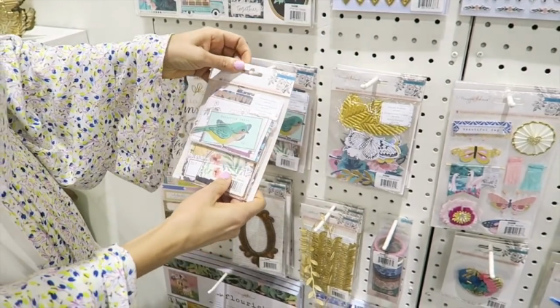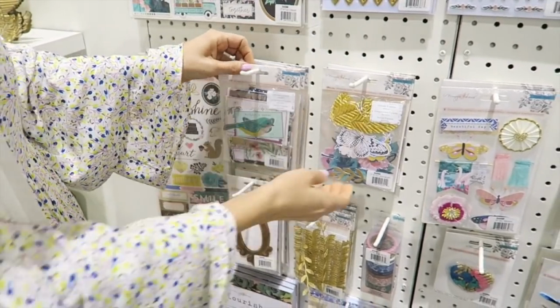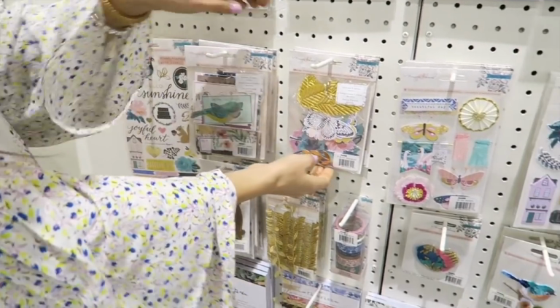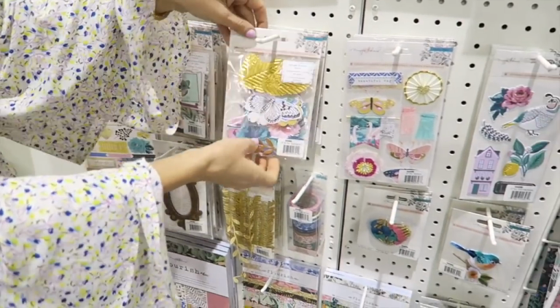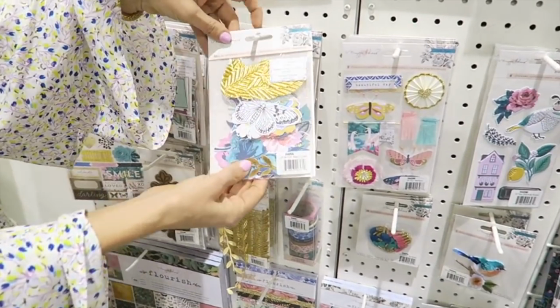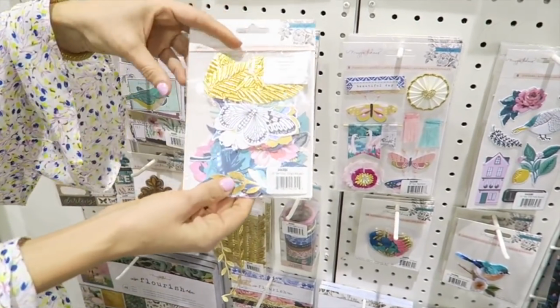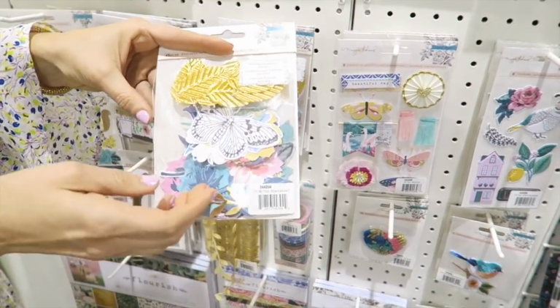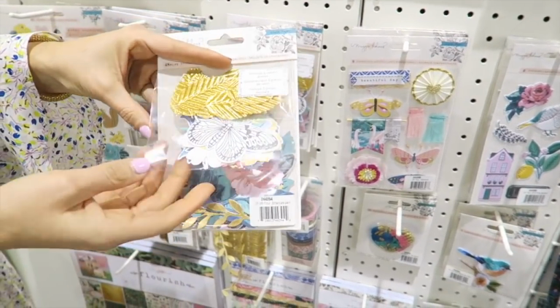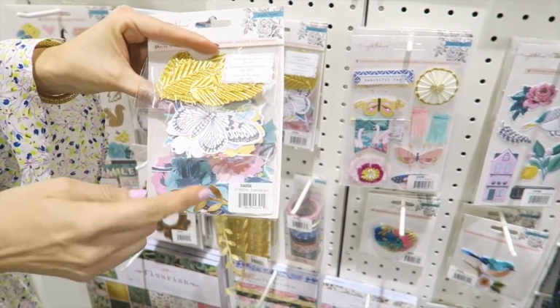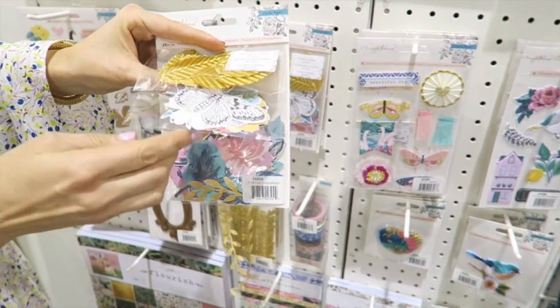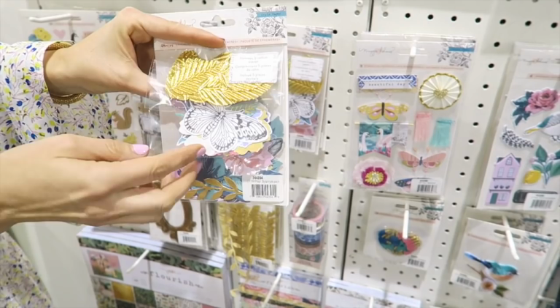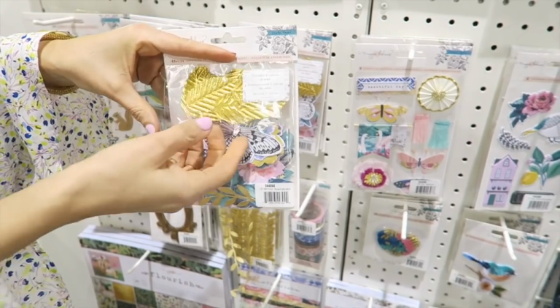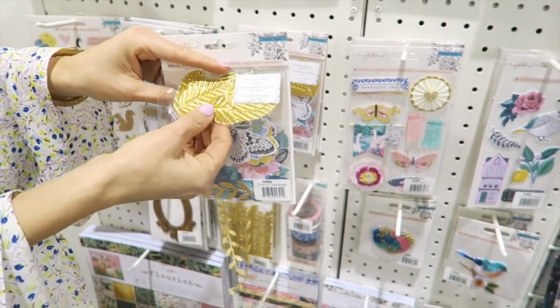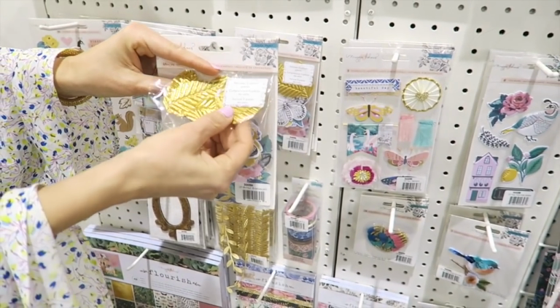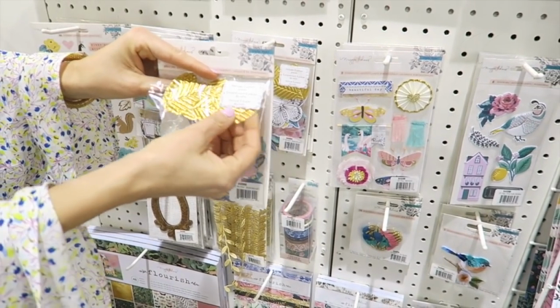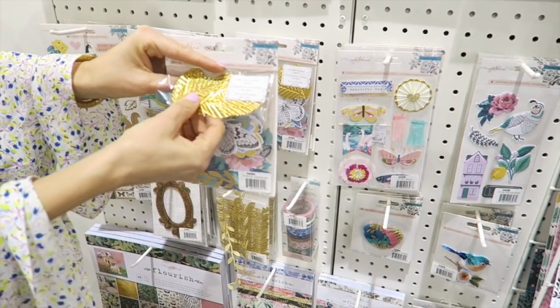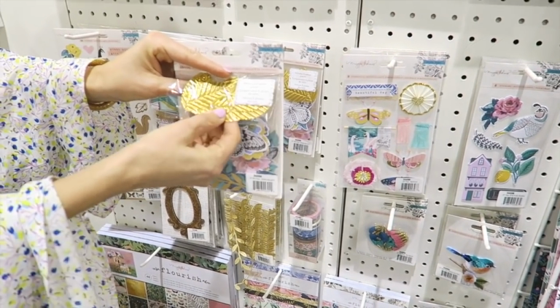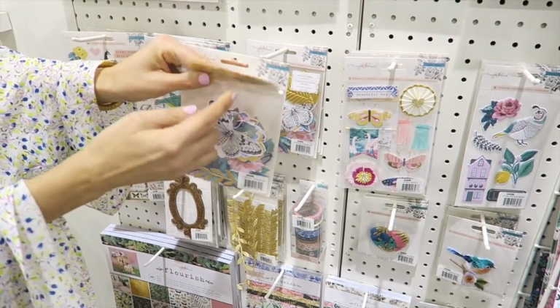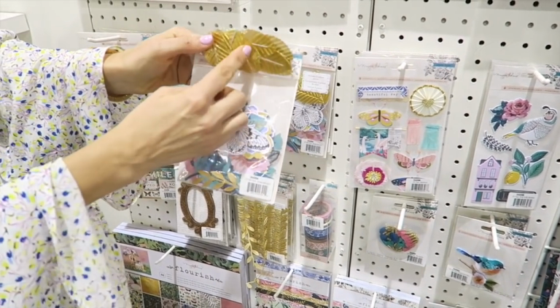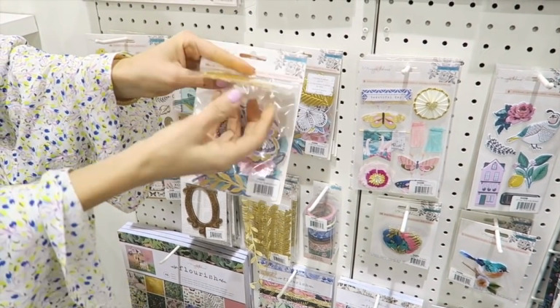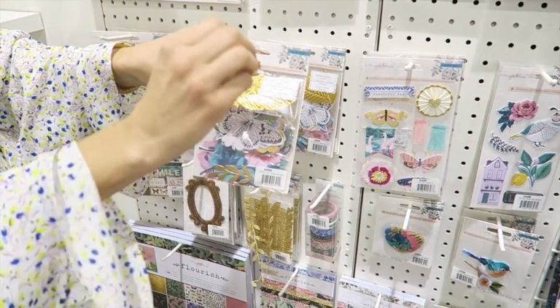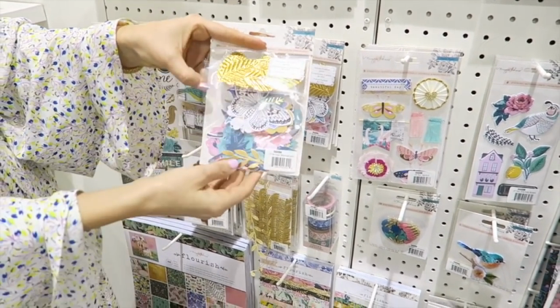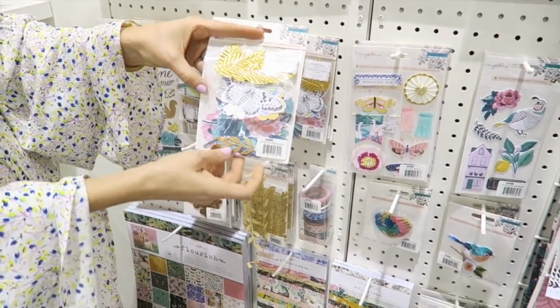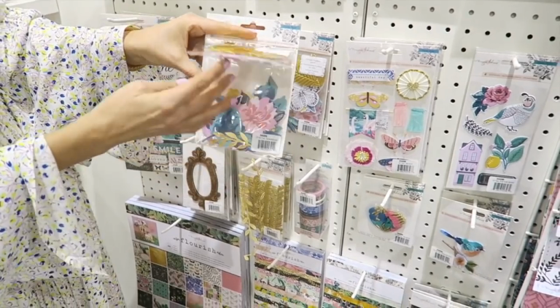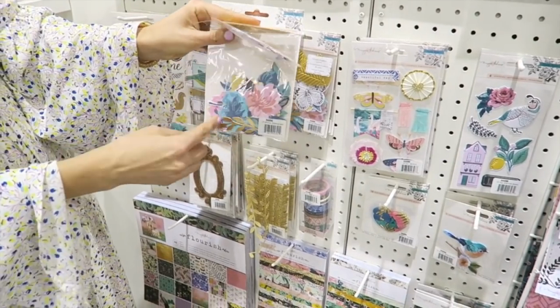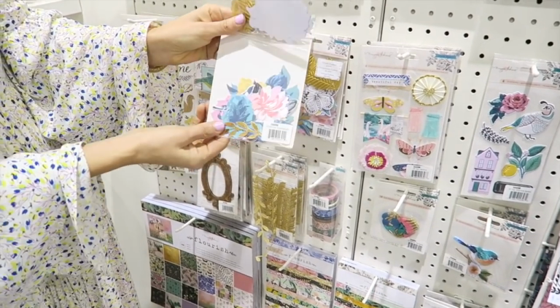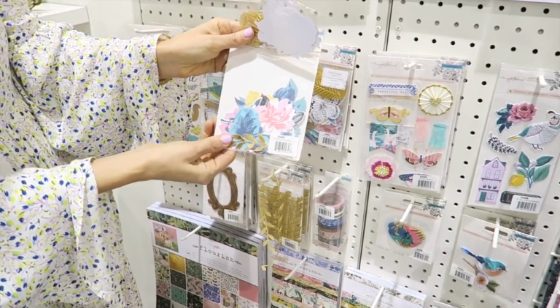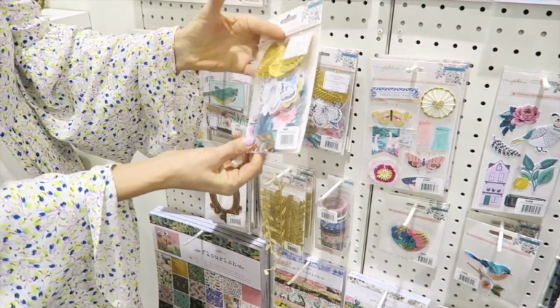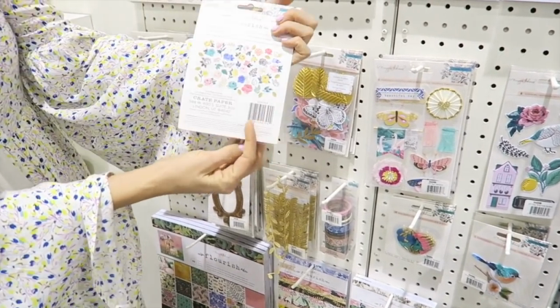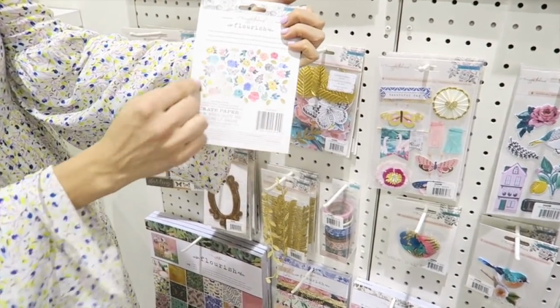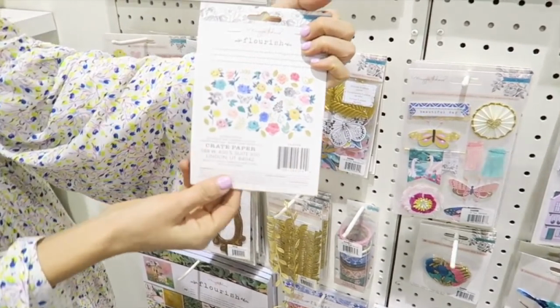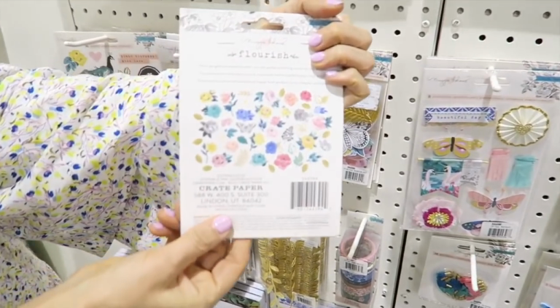And then this pack is all of the florals and botanicals, and then these are the gold foil leaves with the wire in them, so you can kind of shape and mold them as you layer all of your different flowers together.